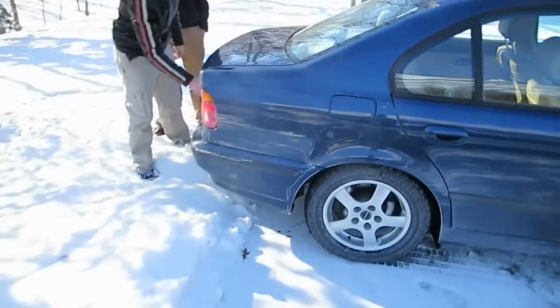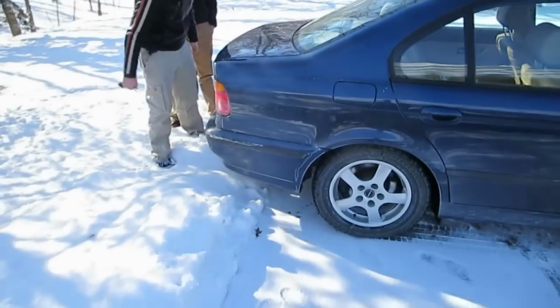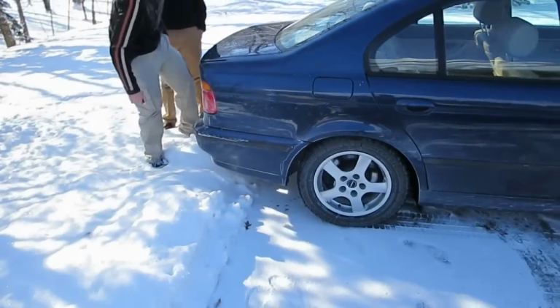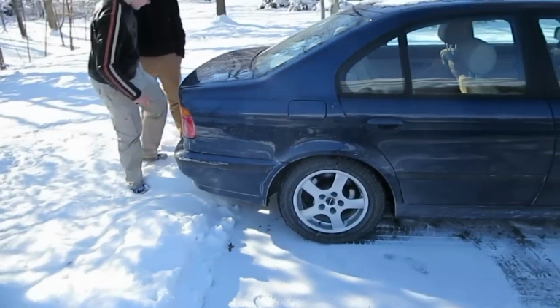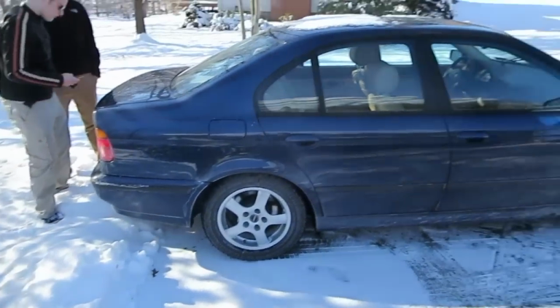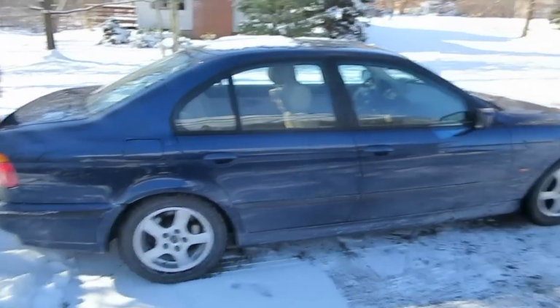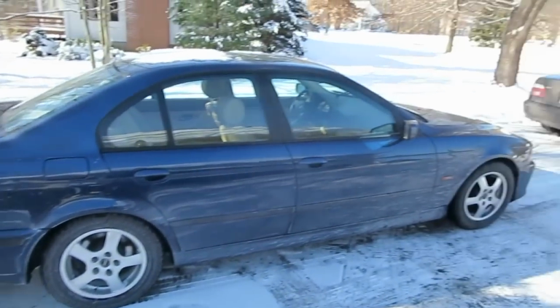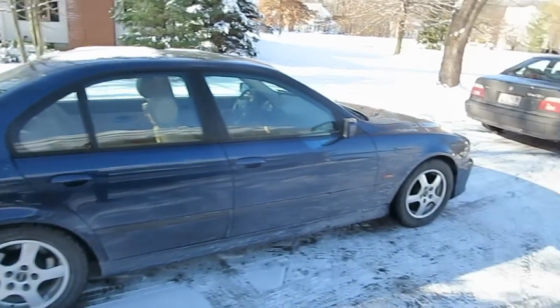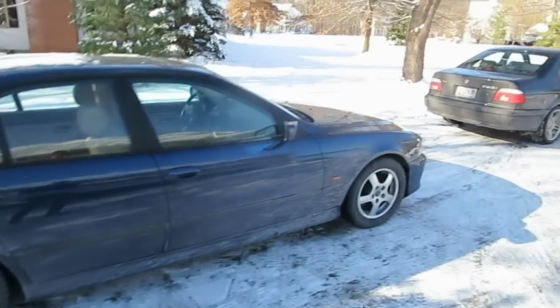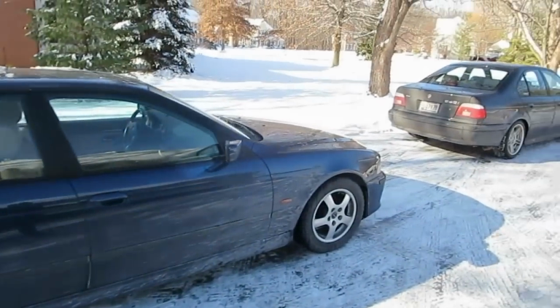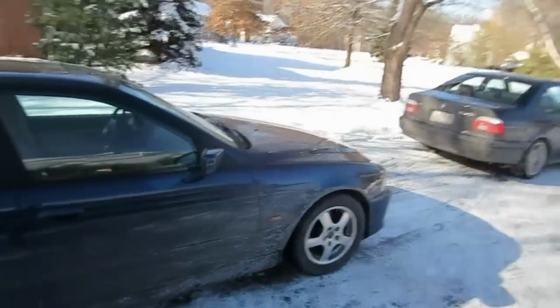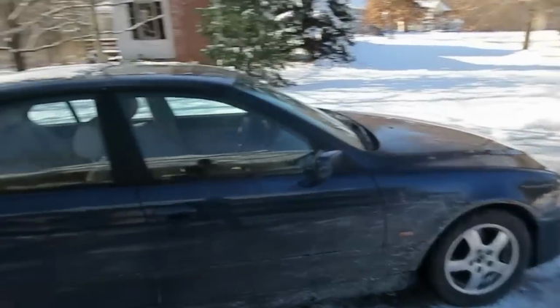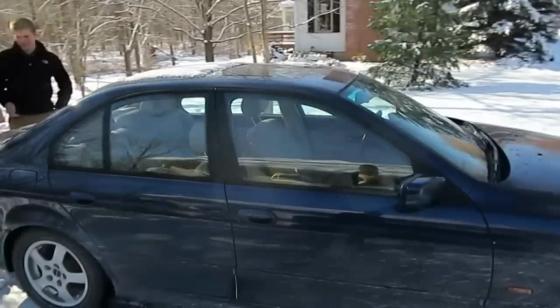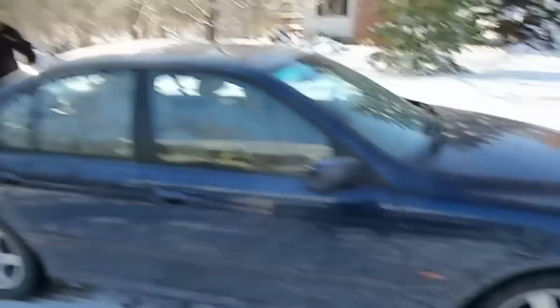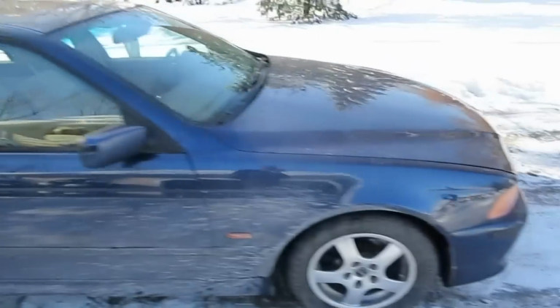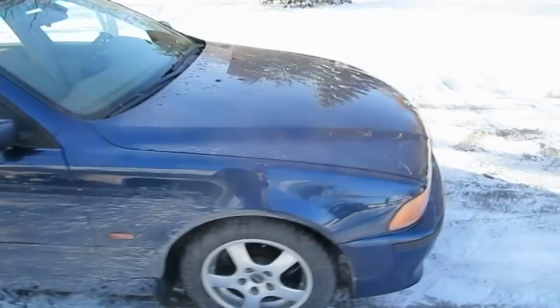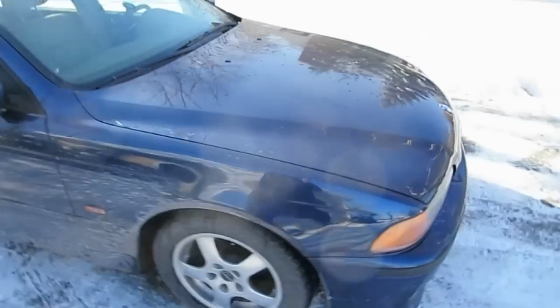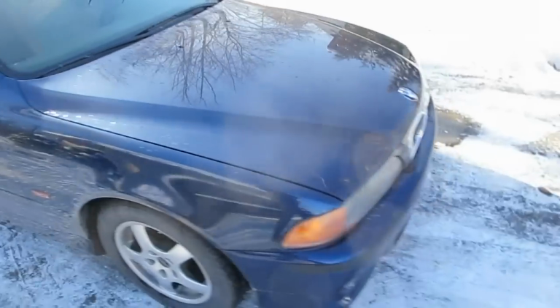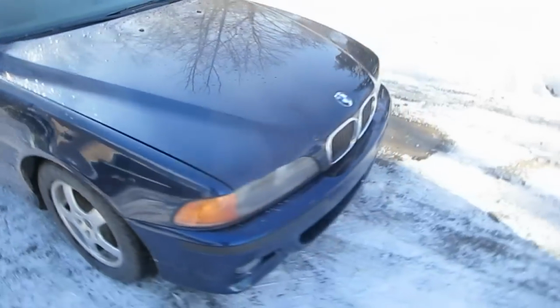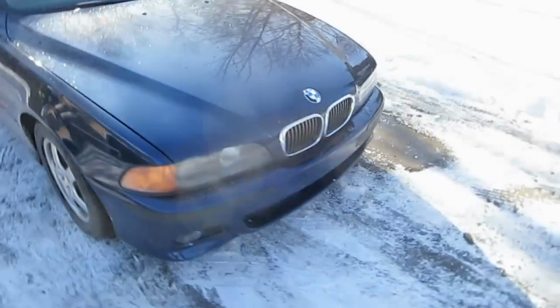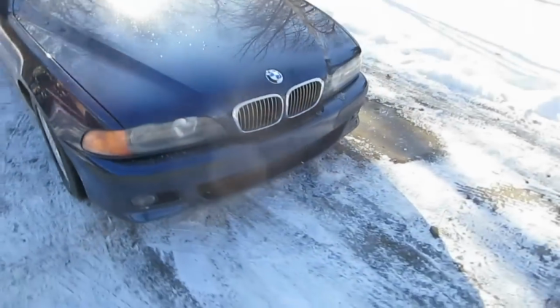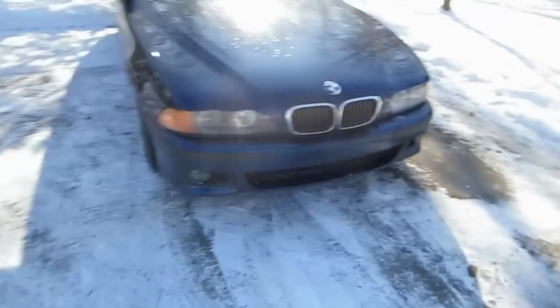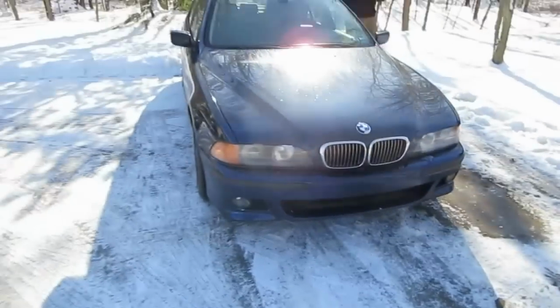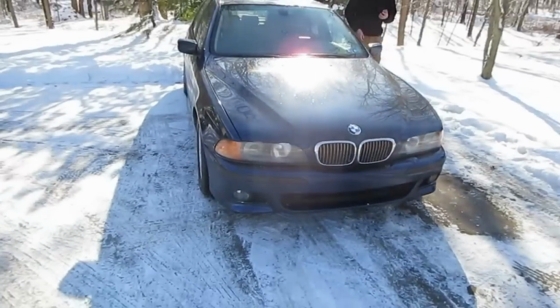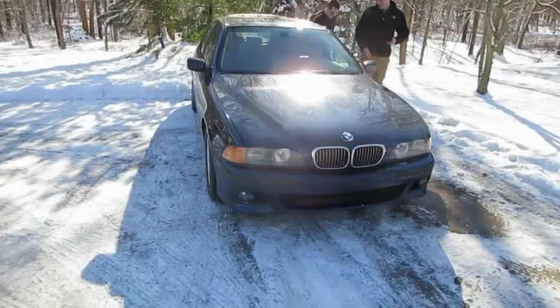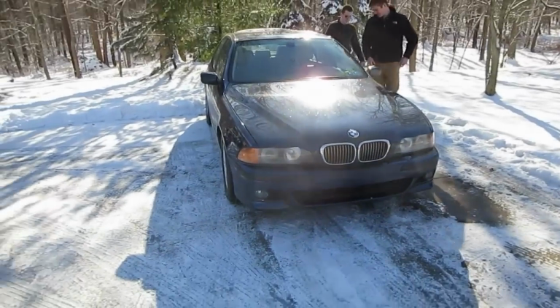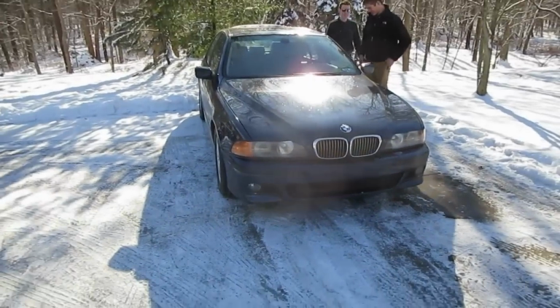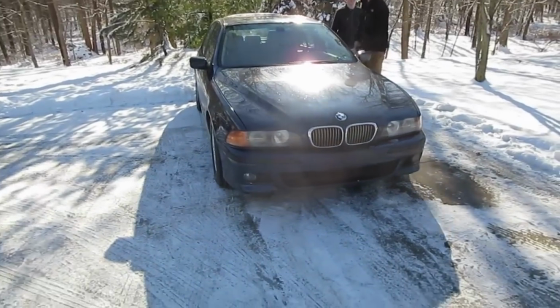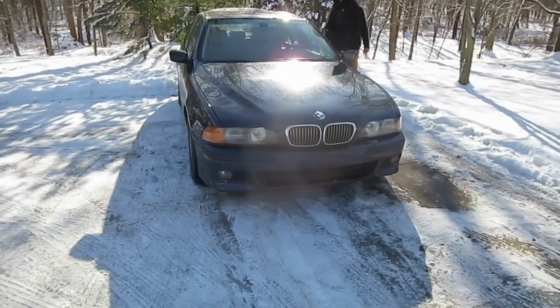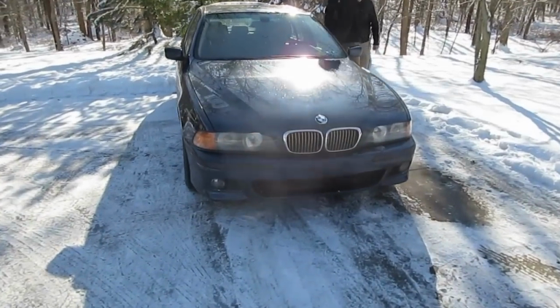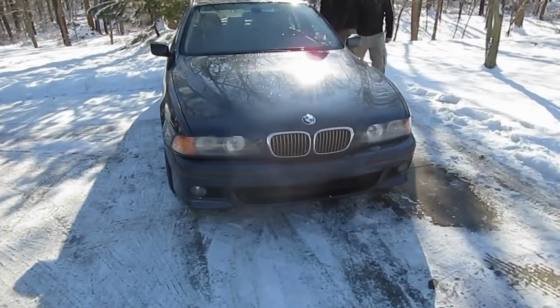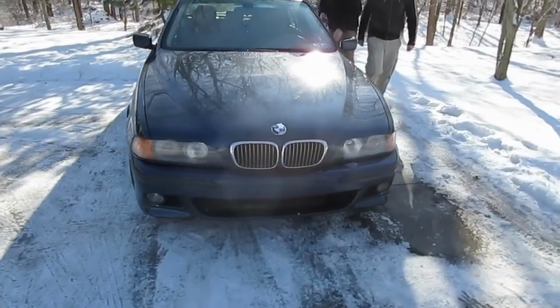We have the 2000 Barritz Blue 528i. Love this color. Since you guys have seen it in the vlog, we've got an M bumper on there. Looks phenomenal.